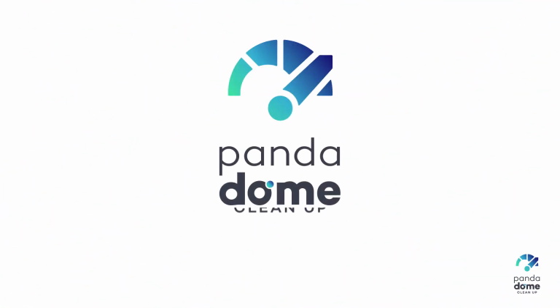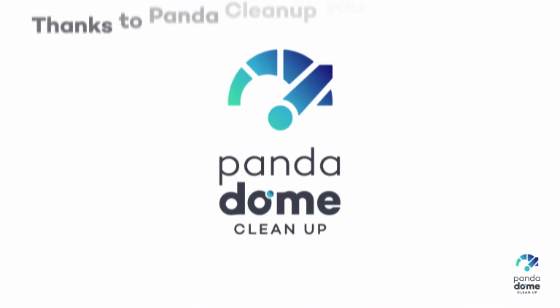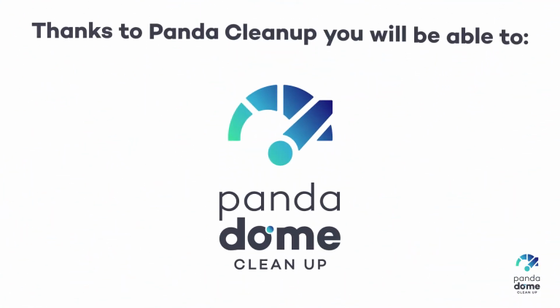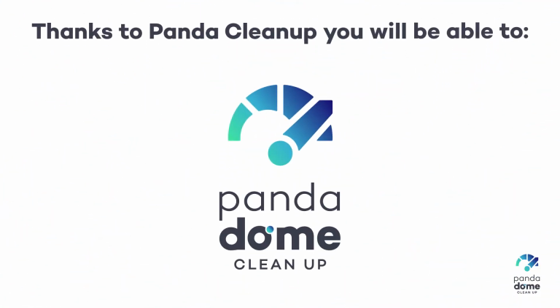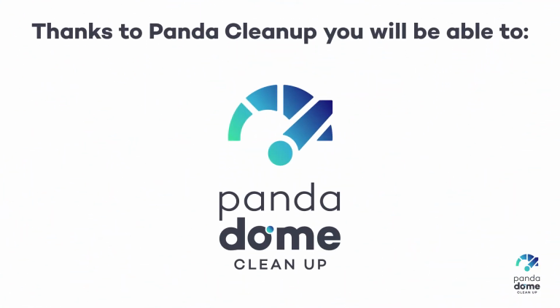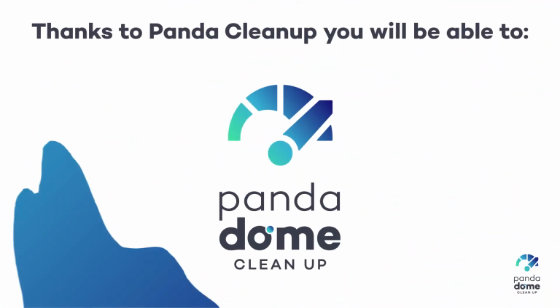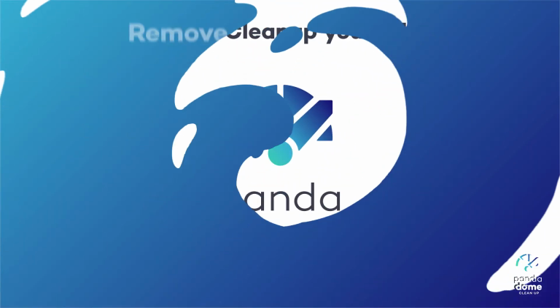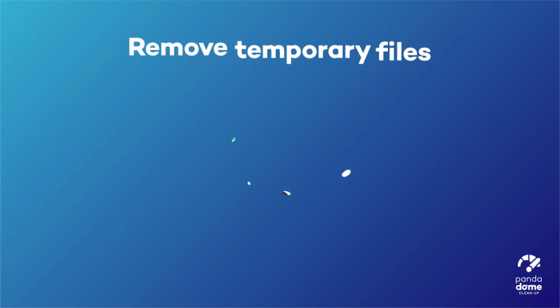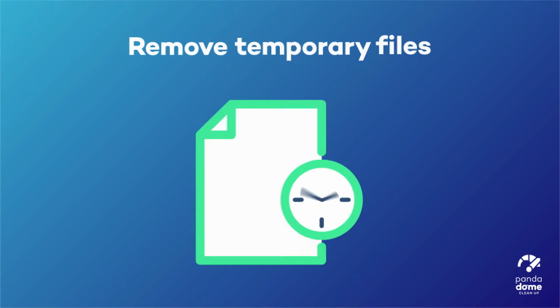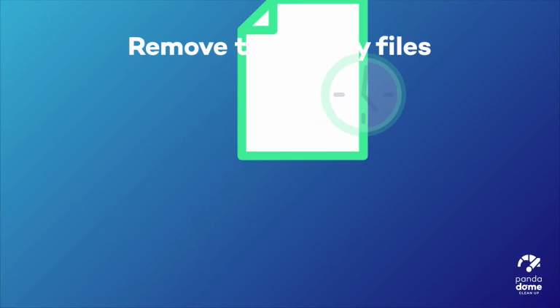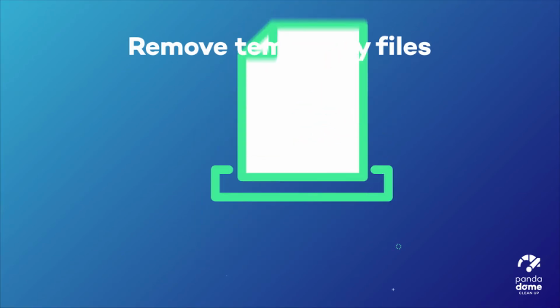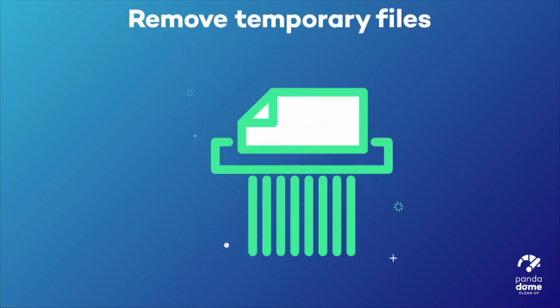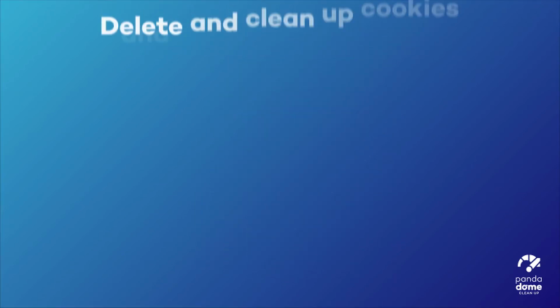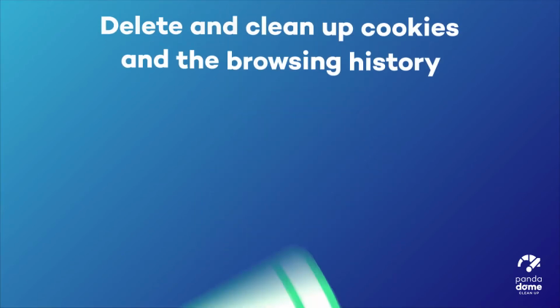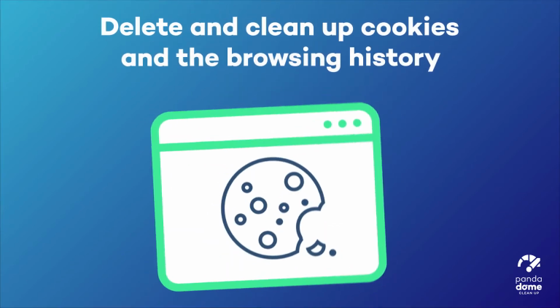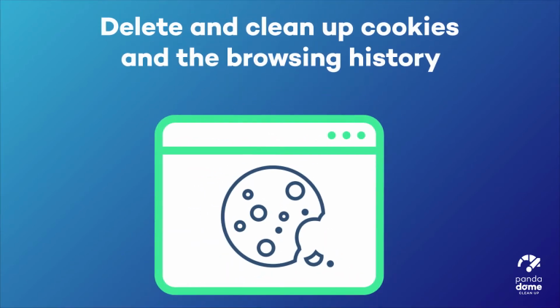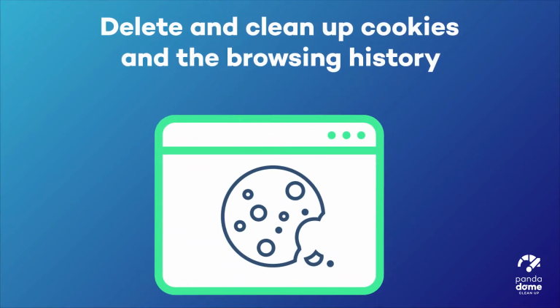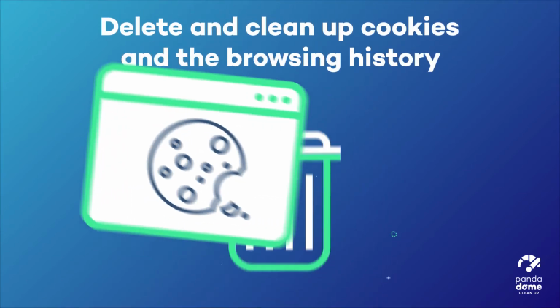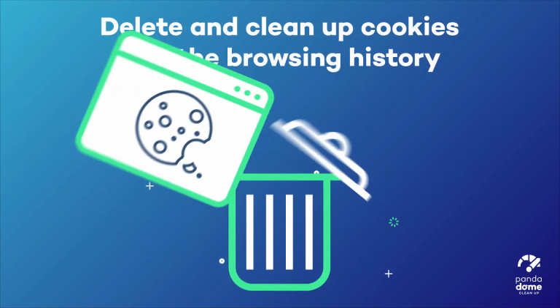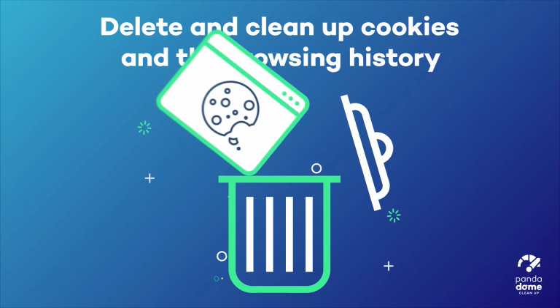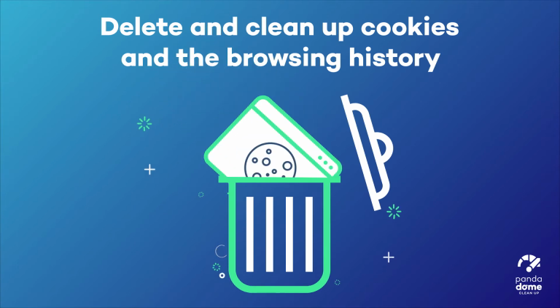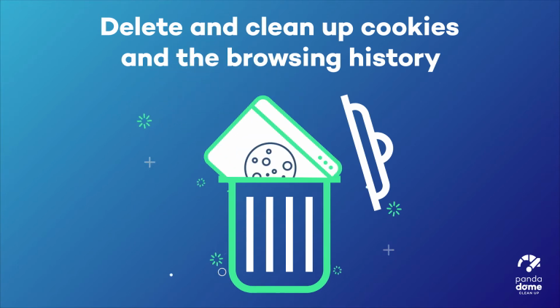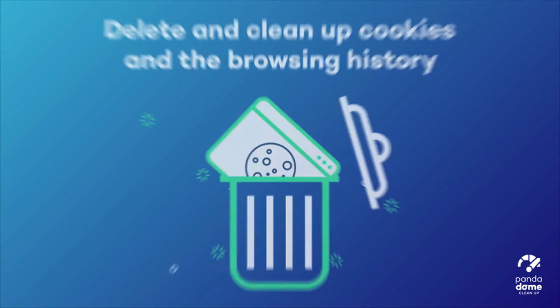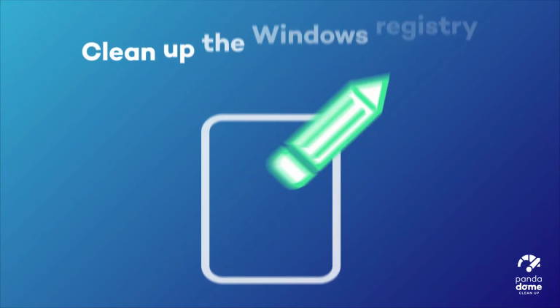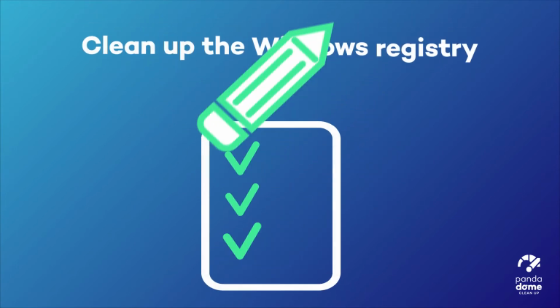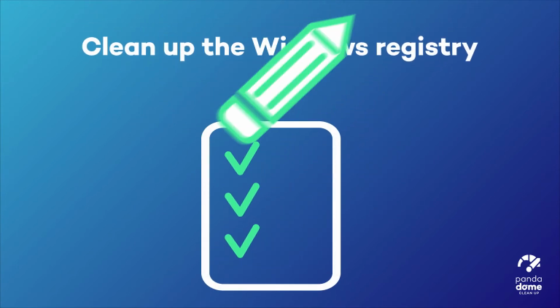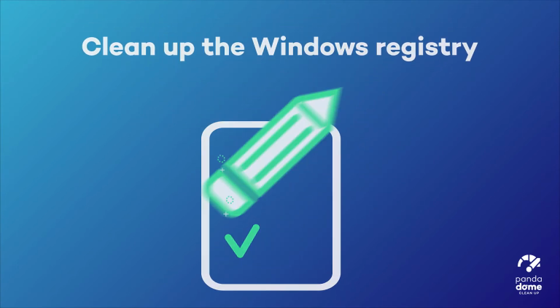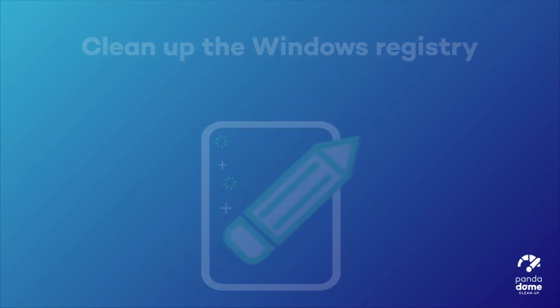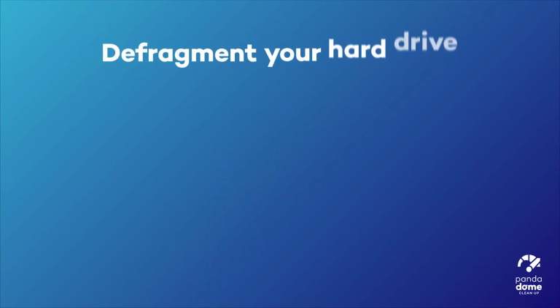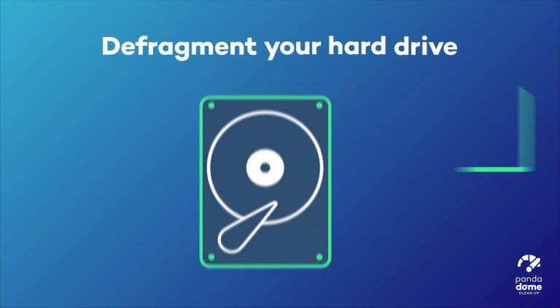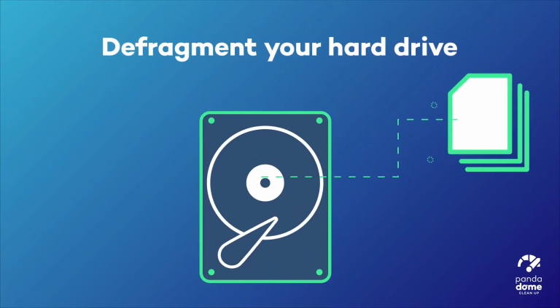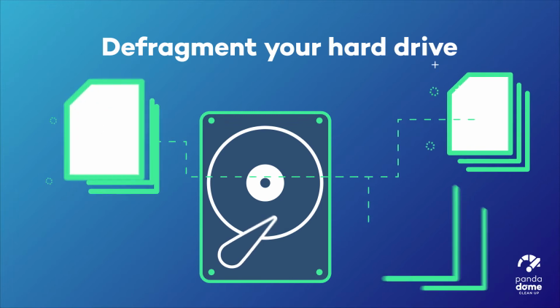Thanks to Panda Cleanup, you'll be able to remove temporary files, delete and clean up cookies and the browsing history from the main internet browsers, clean up the Windows registry, and defragment your hard drive.